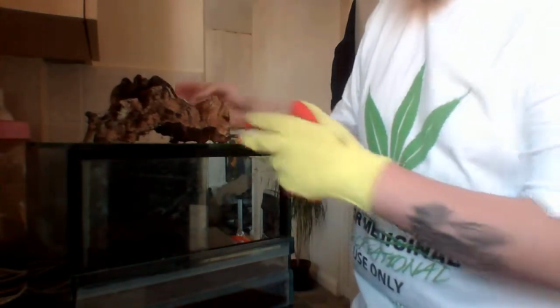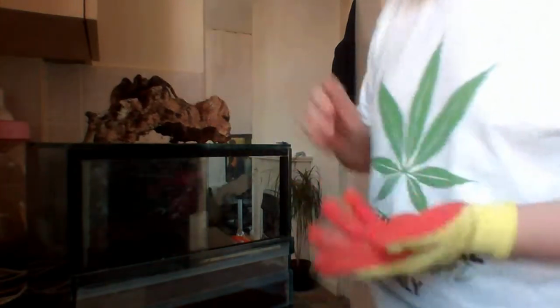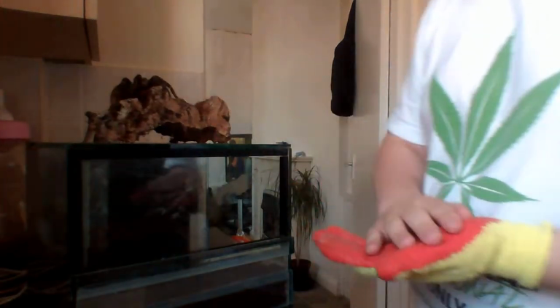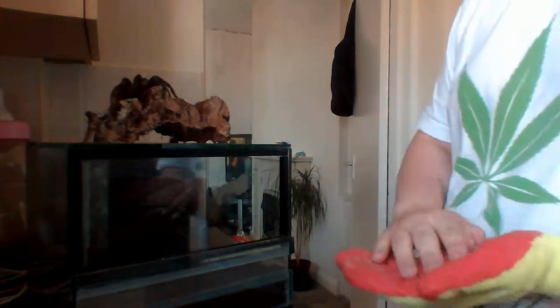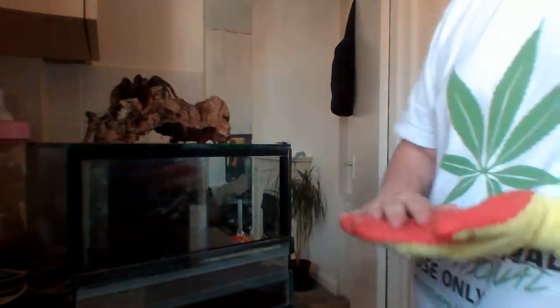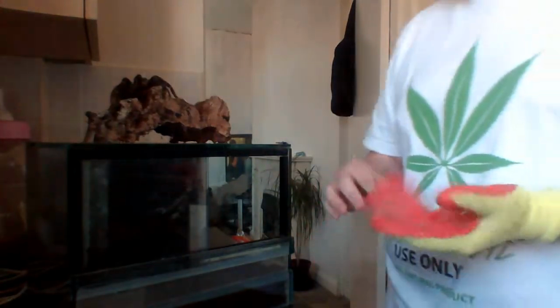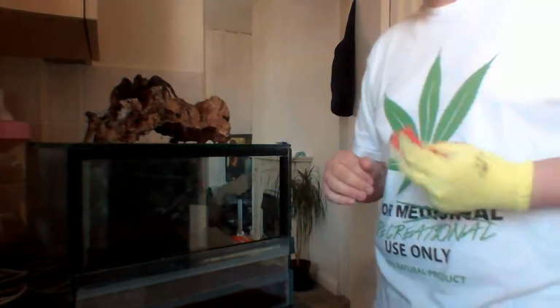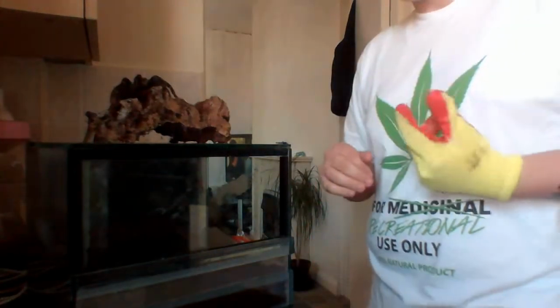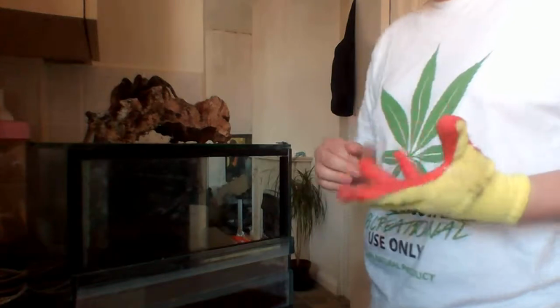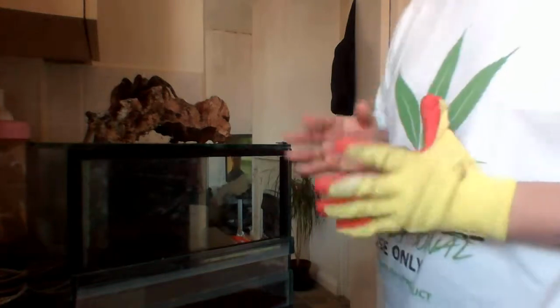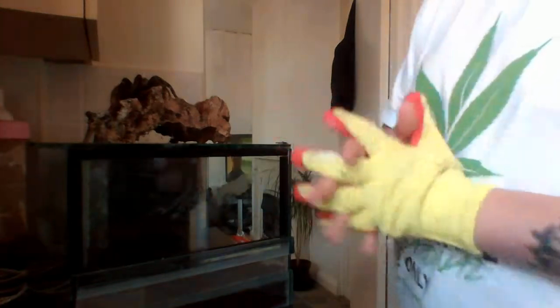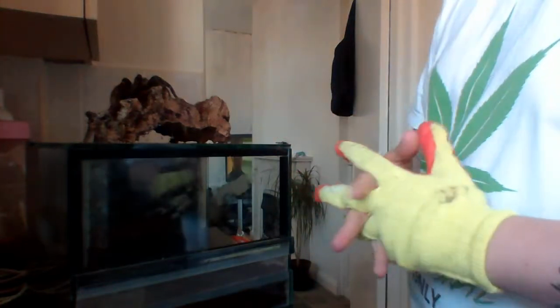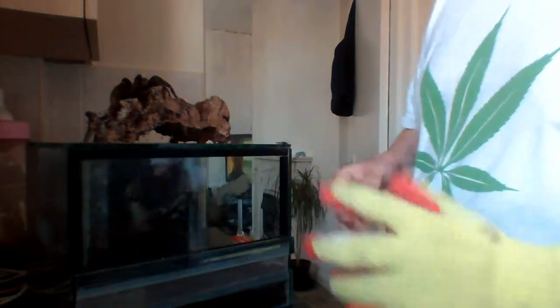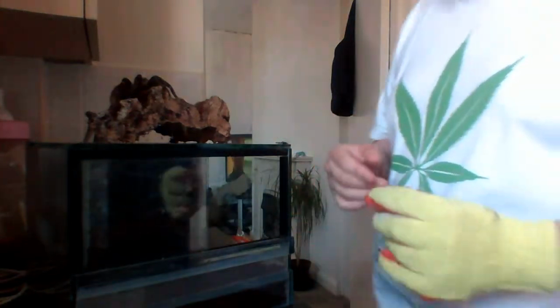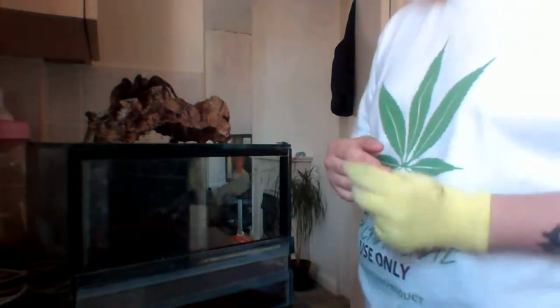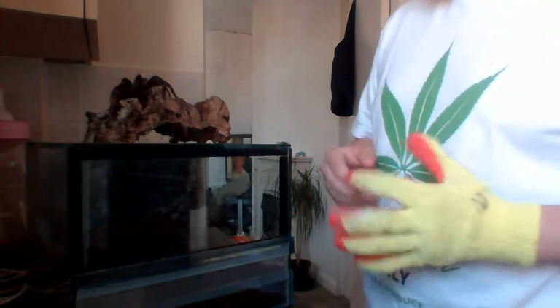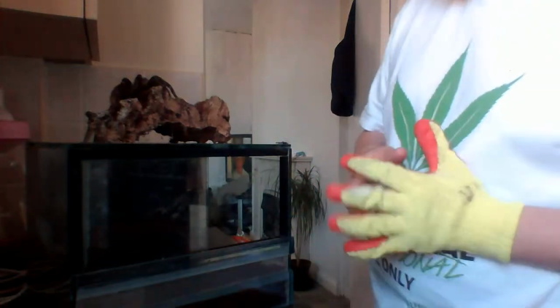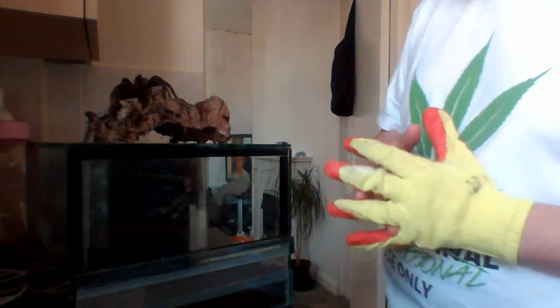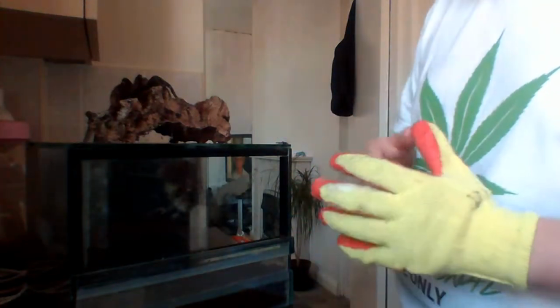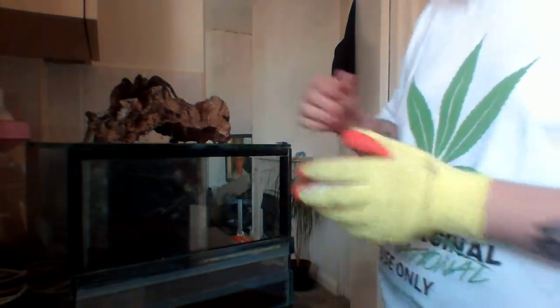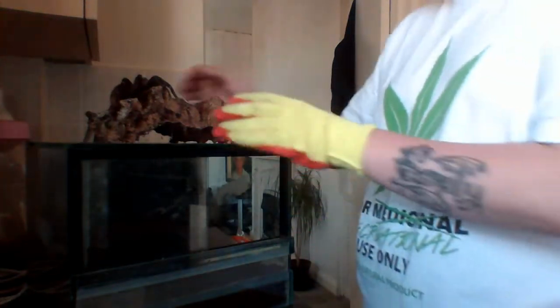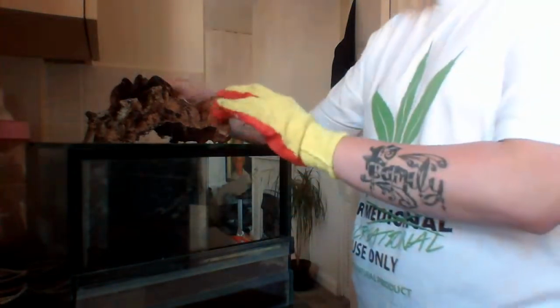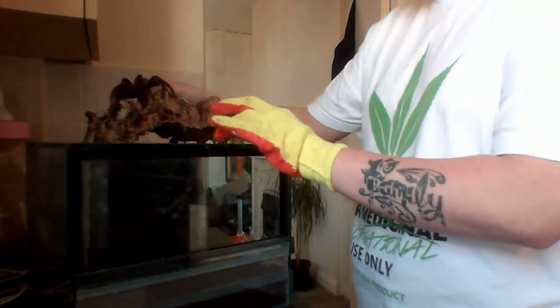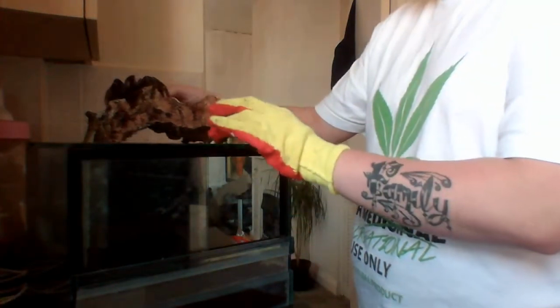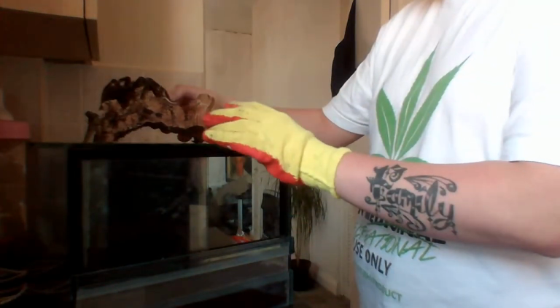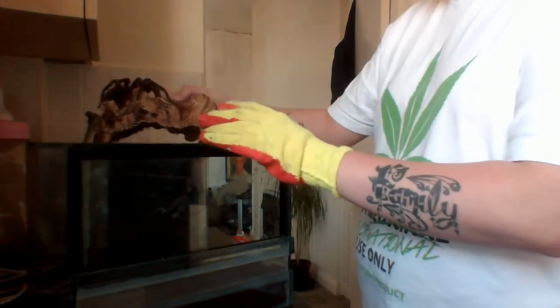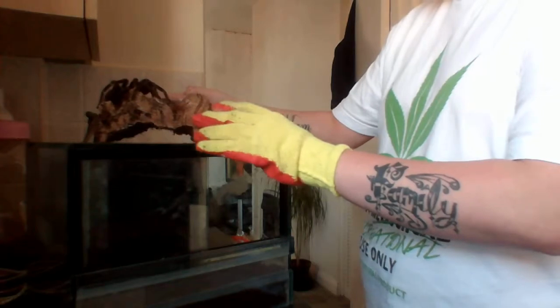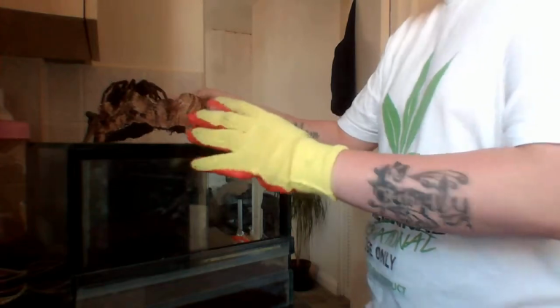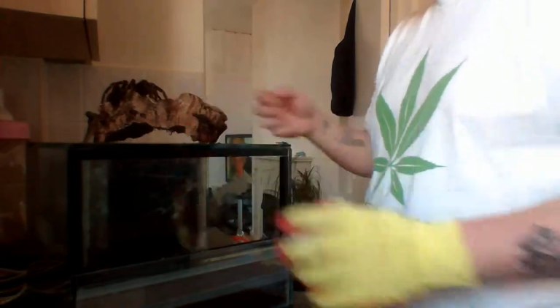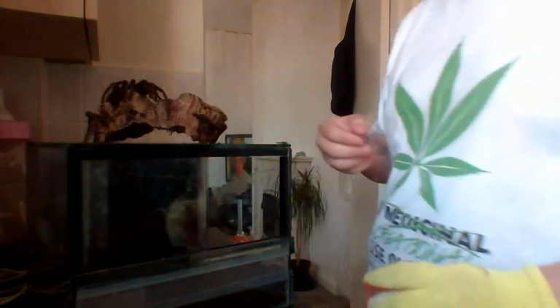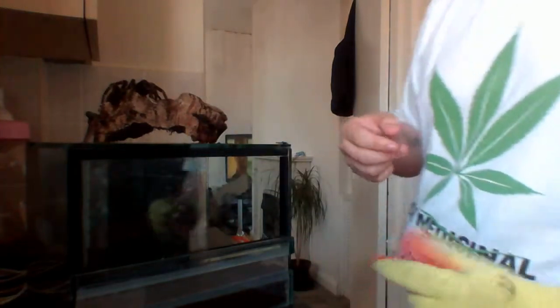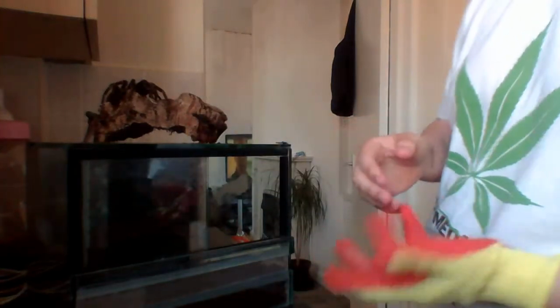You can feed them on anything. I normally use Dubai cockroaches as they've got a lot more nutrients in them — they're fattier — and she seems to thrive on them.